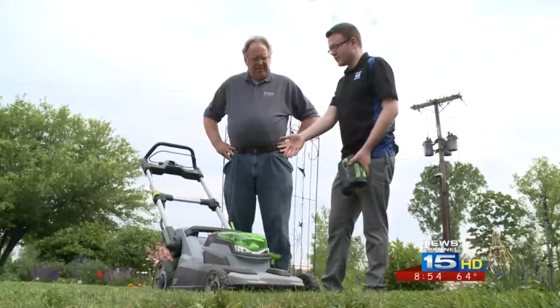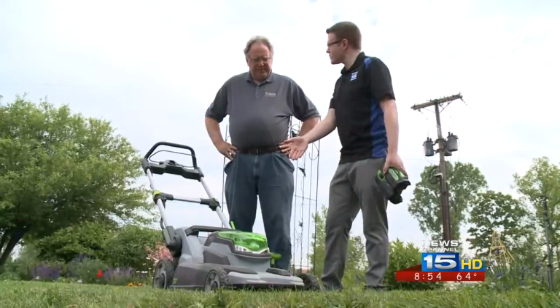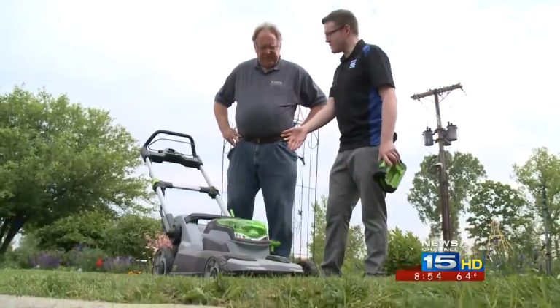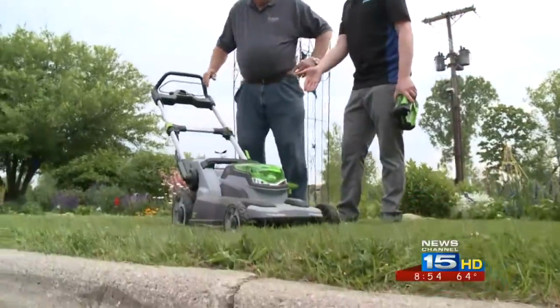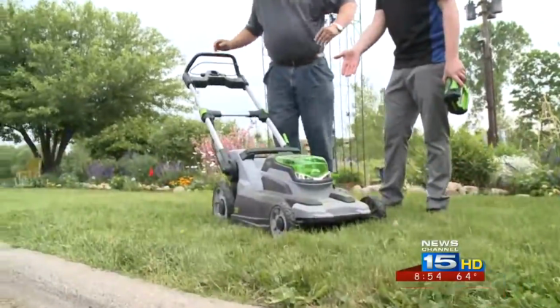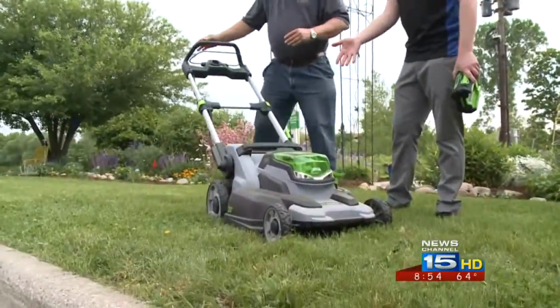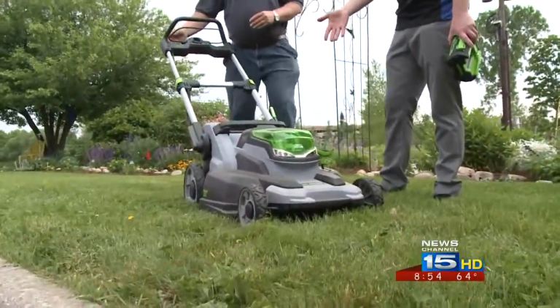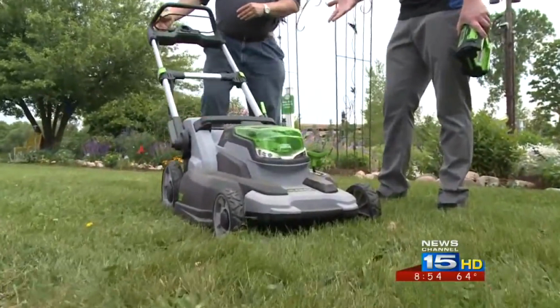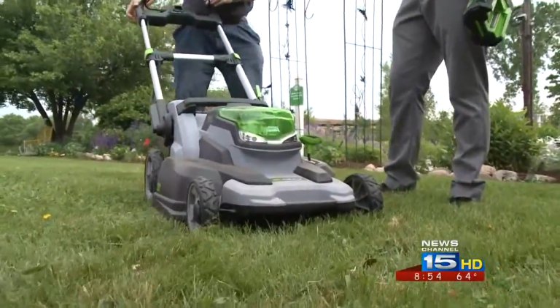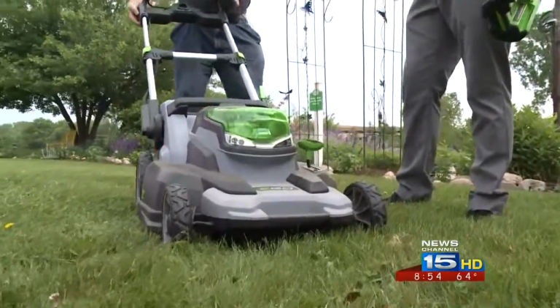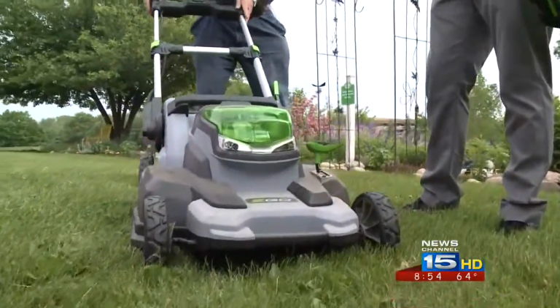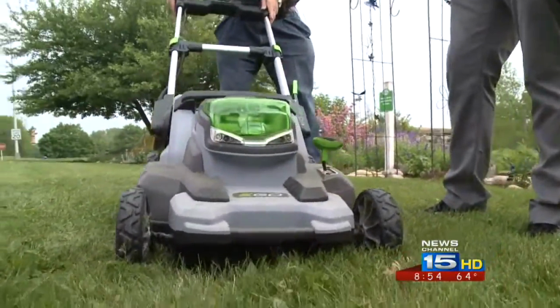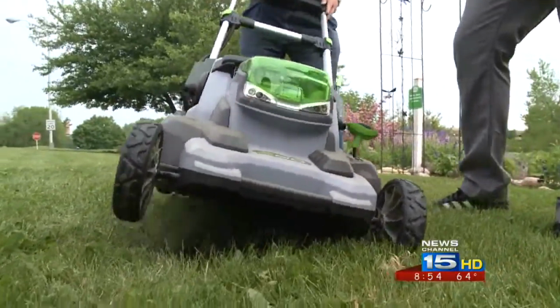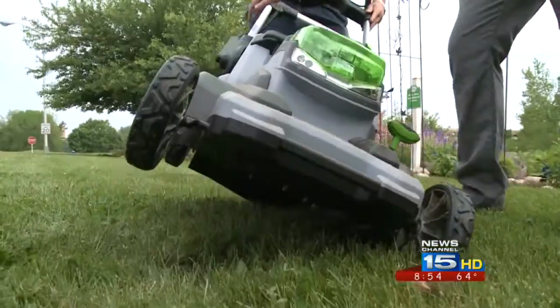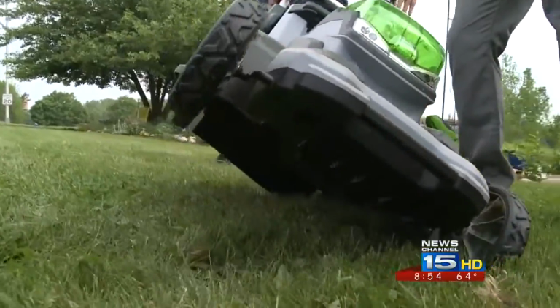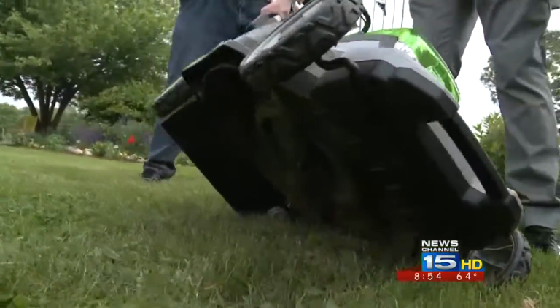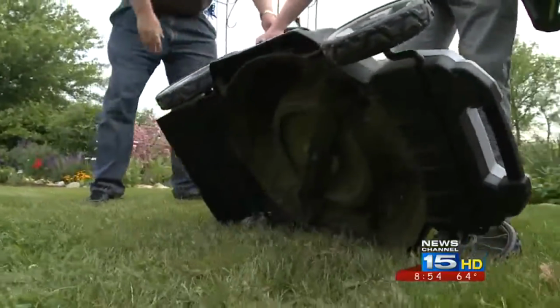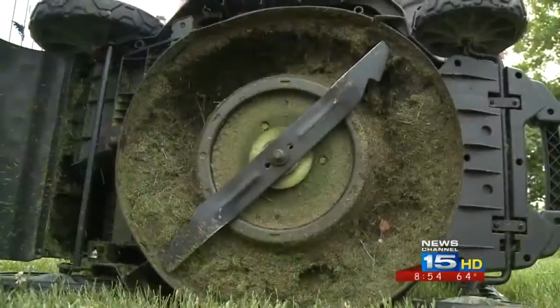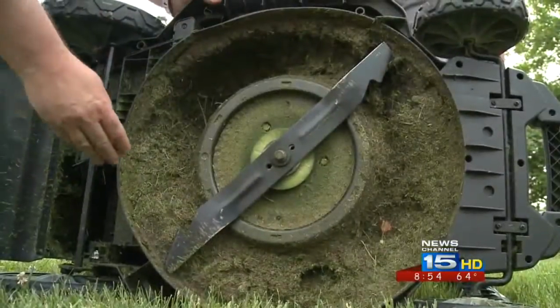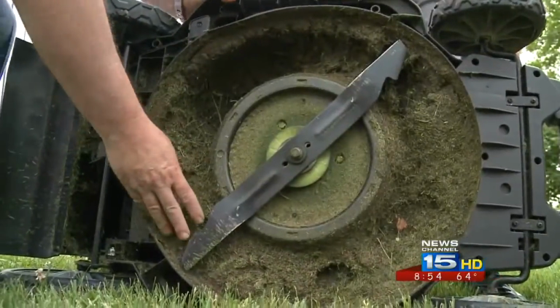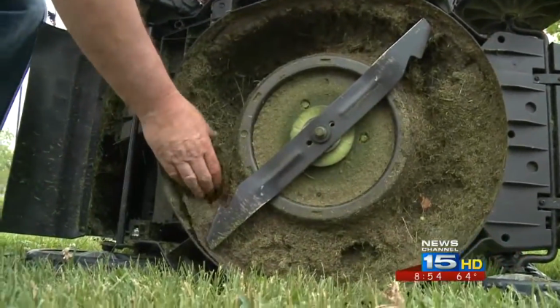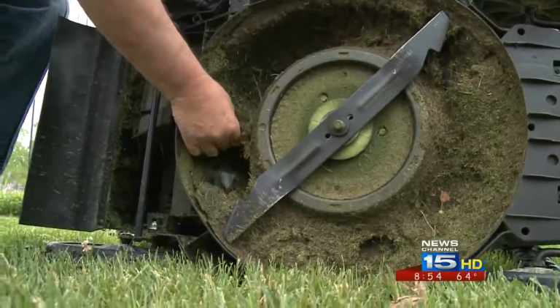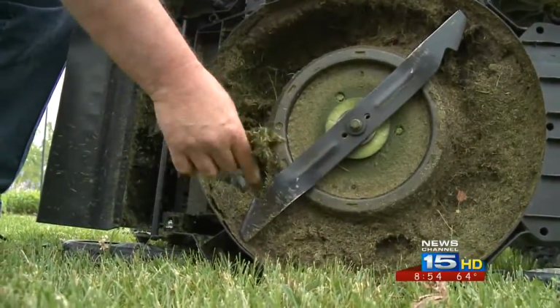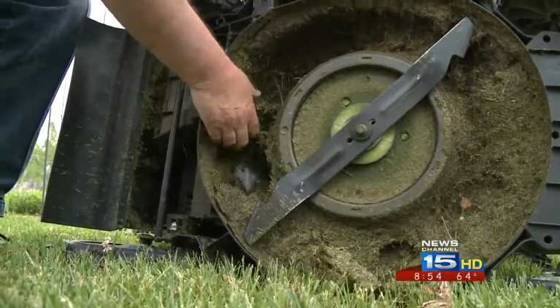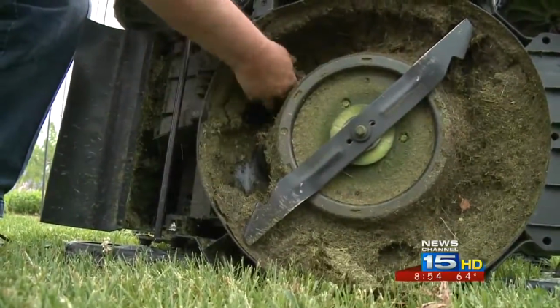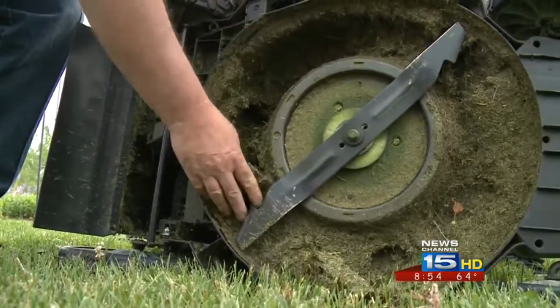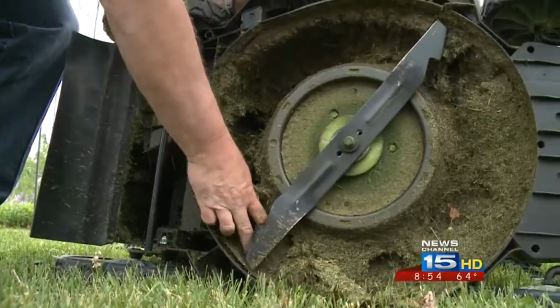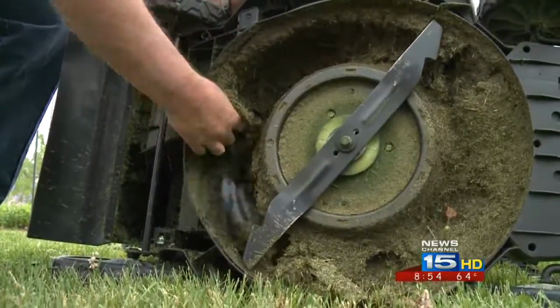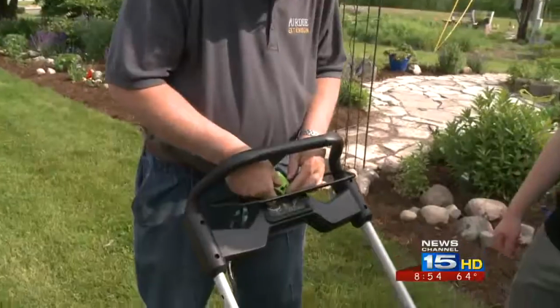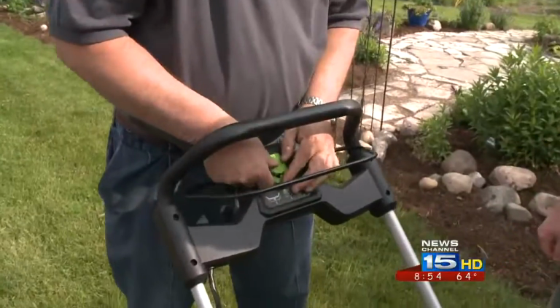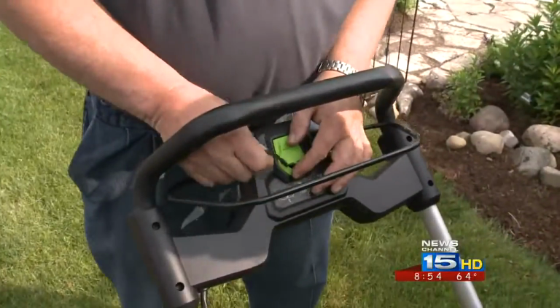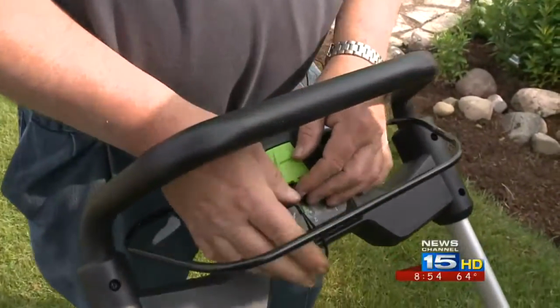Can we get a look at the underside of this just so folks can see? I'm curious myself what the blade setup looks like — is it similar to what you see on a standard? Yeah, this happens to be a 20 inch cutting width. You can get wider ones. So the key fits right in here.